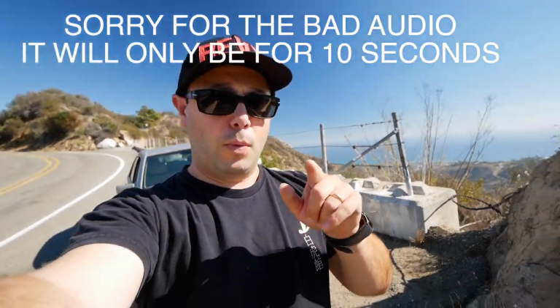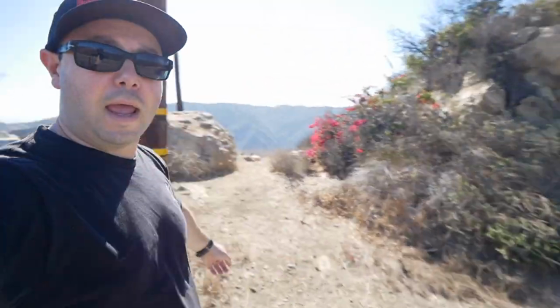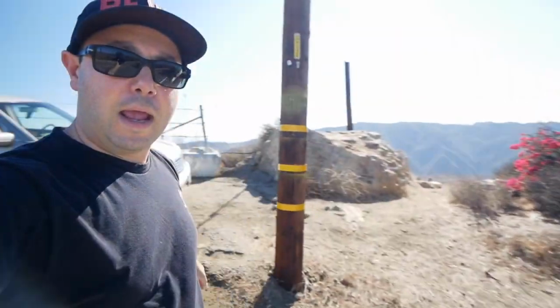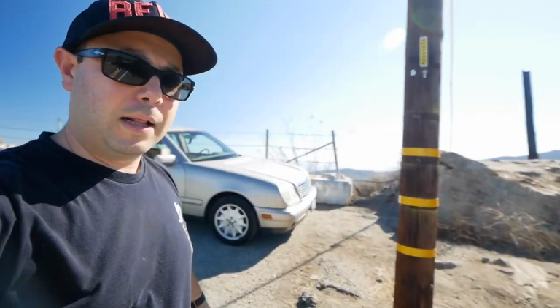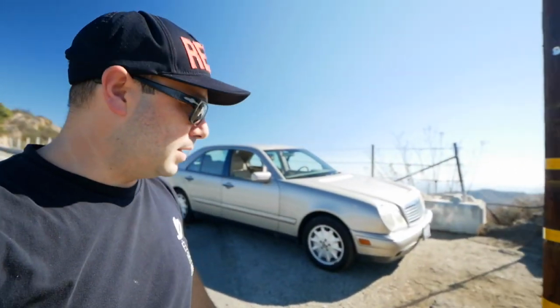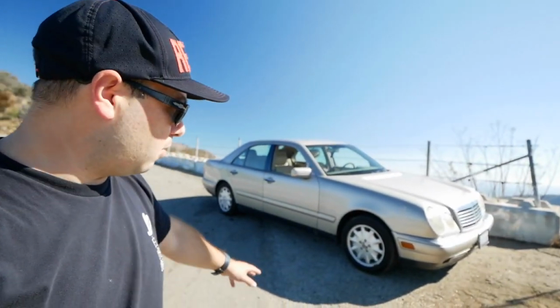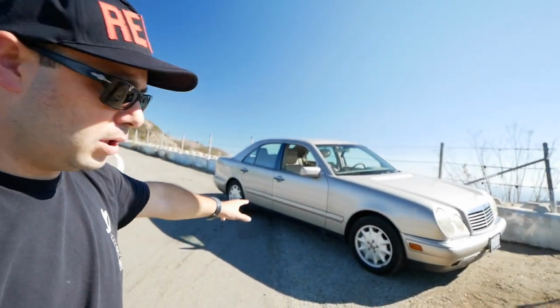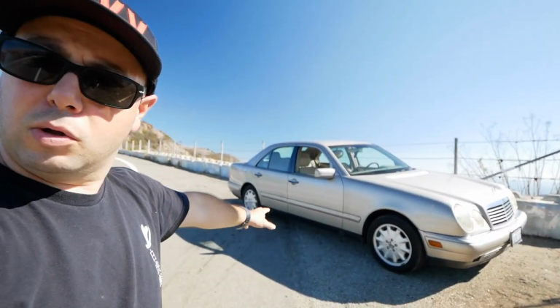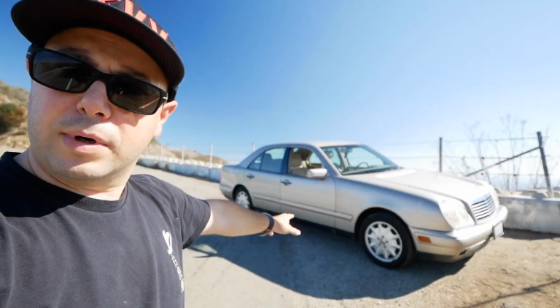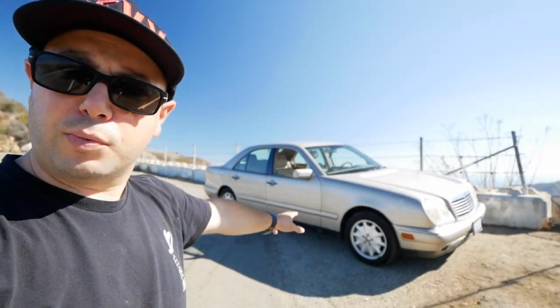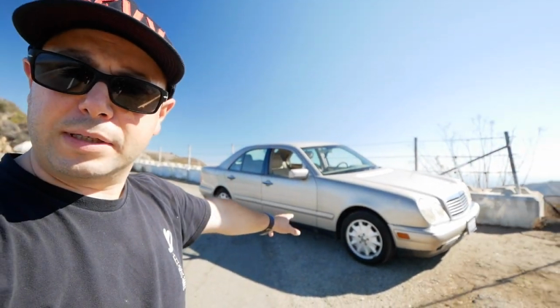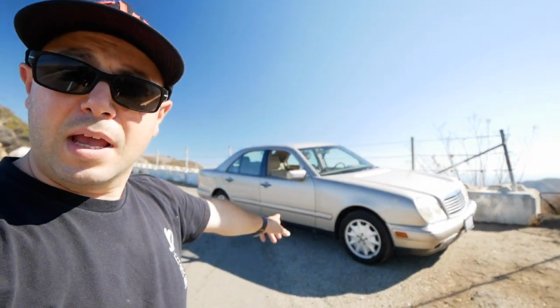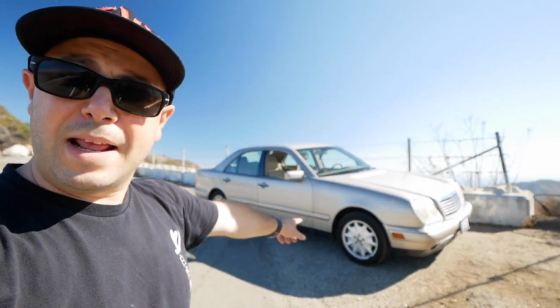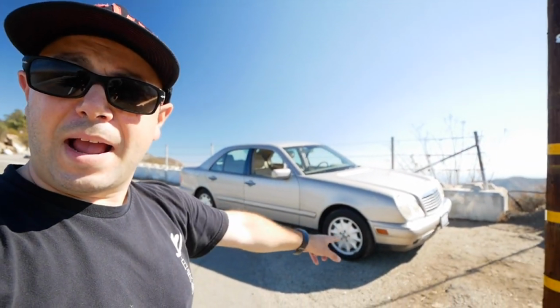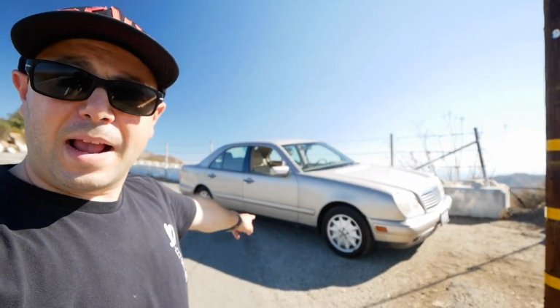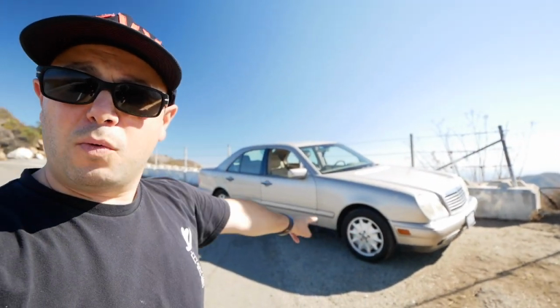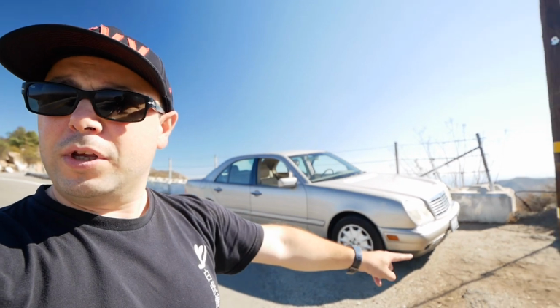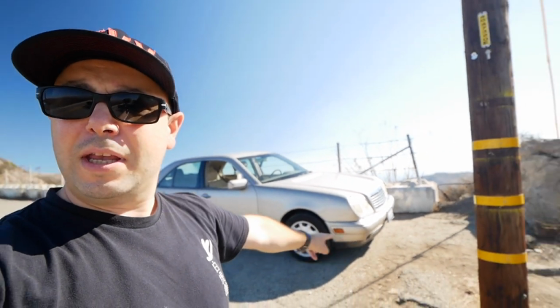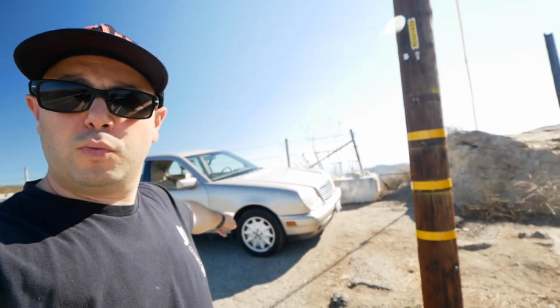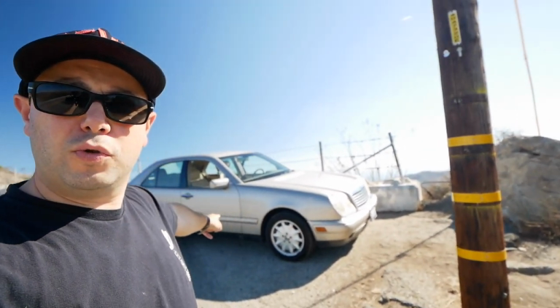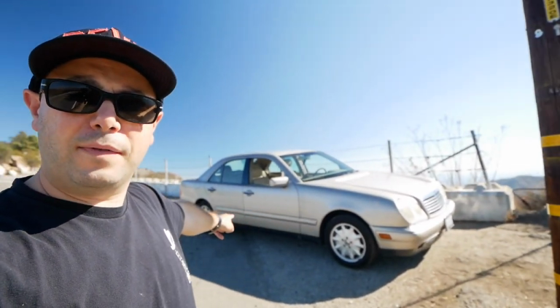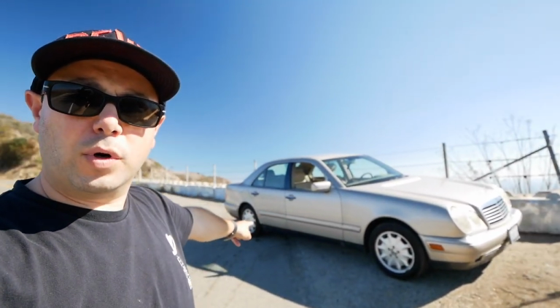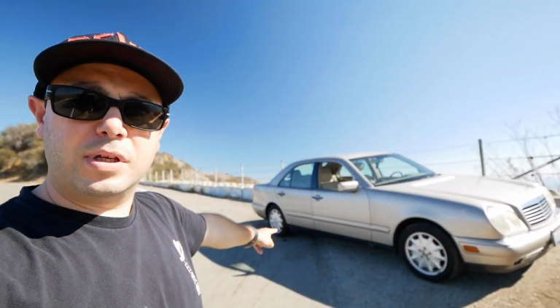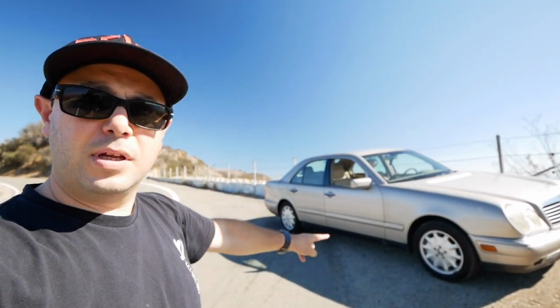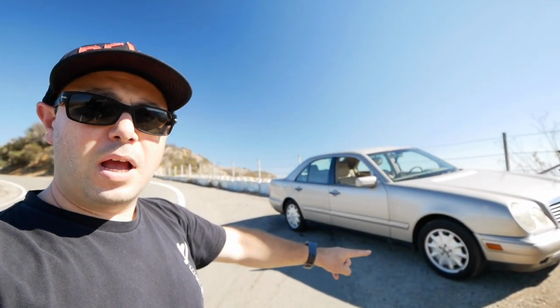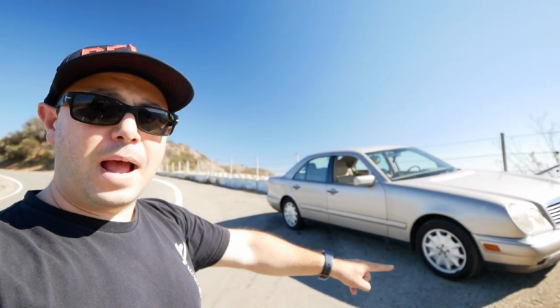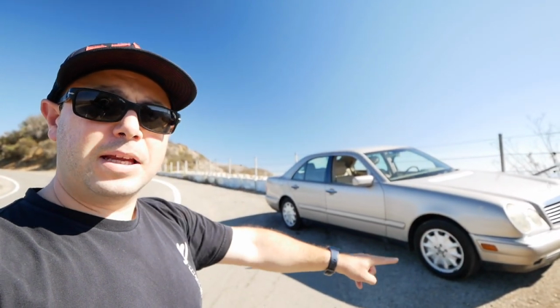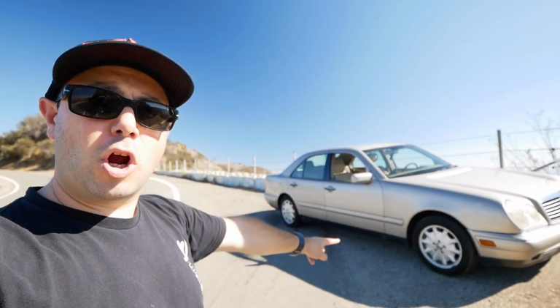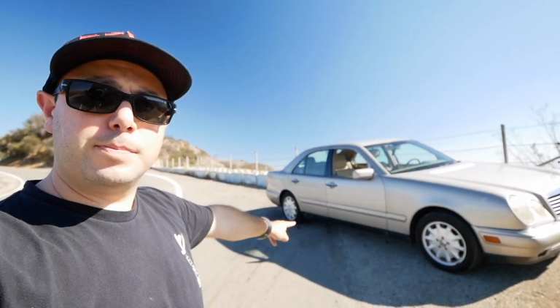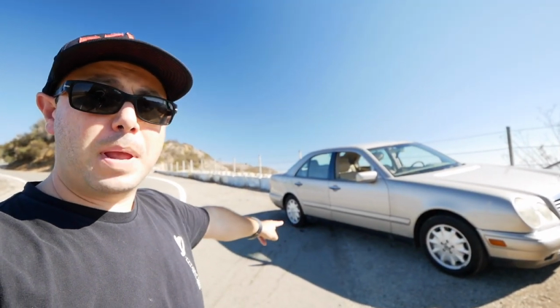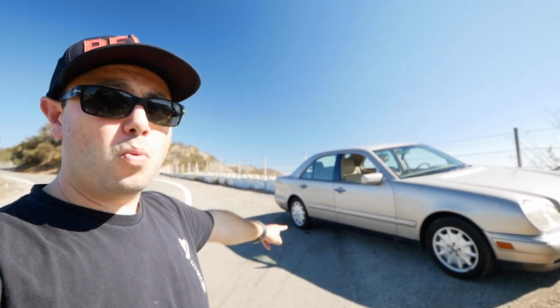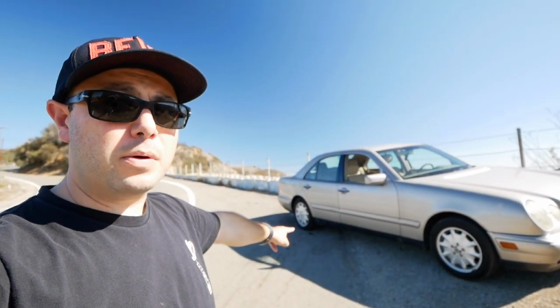Let's install the lowering springs. And then what do you think we should do afterwards? I think shocks, but maybe wheels.